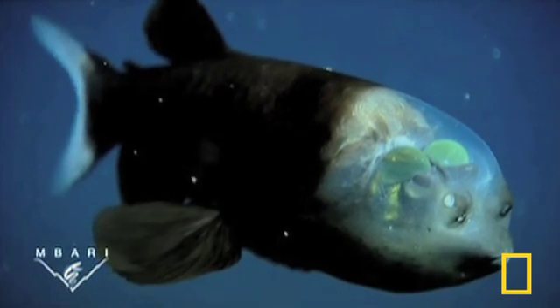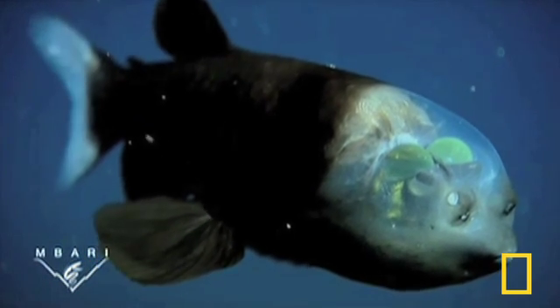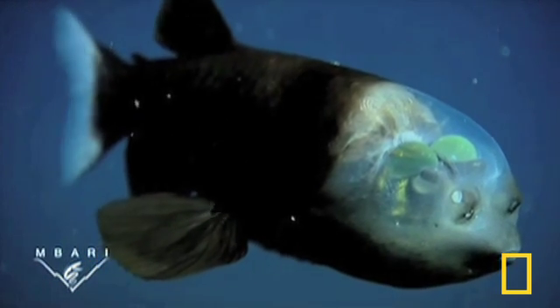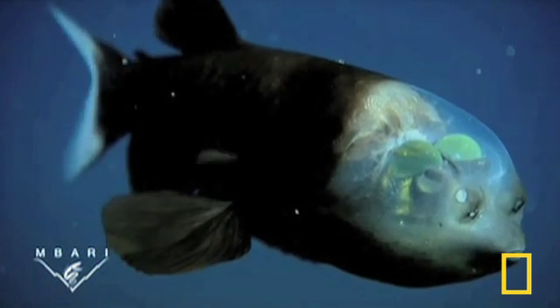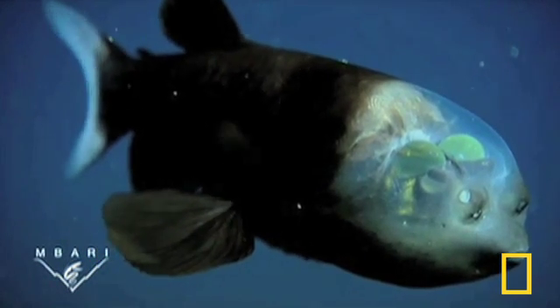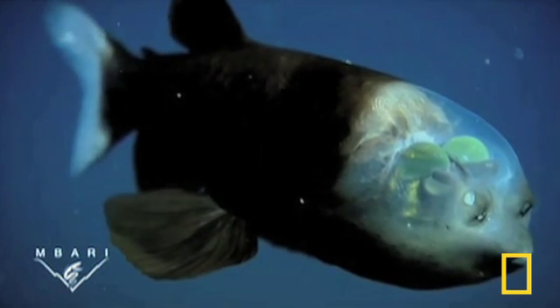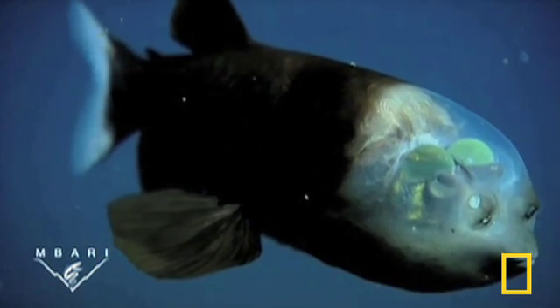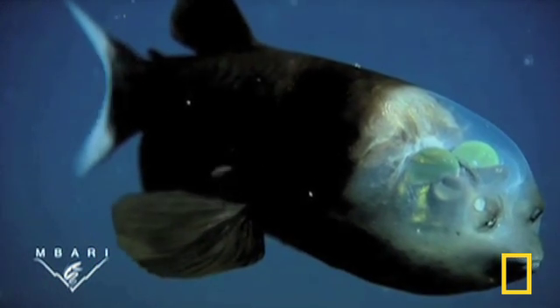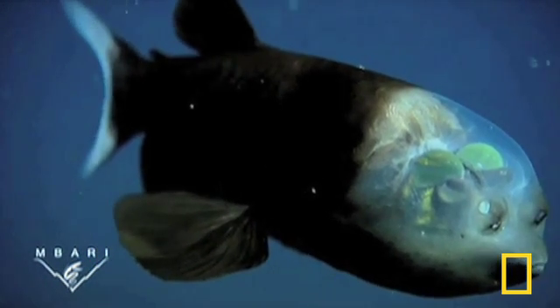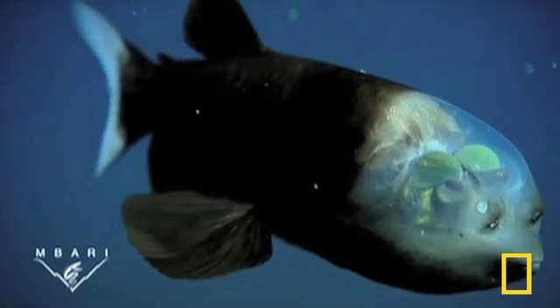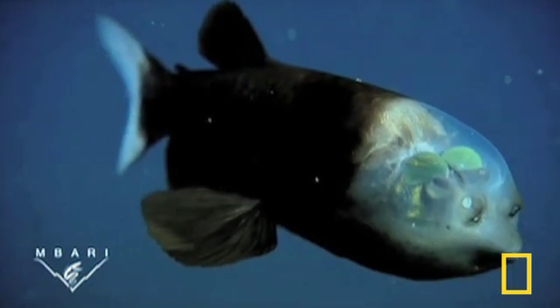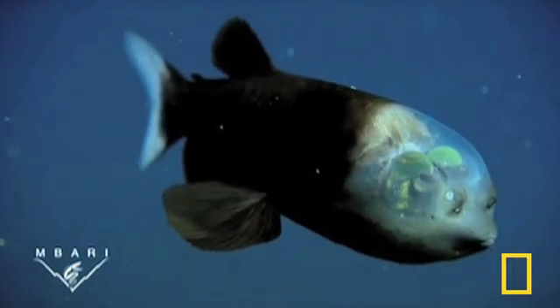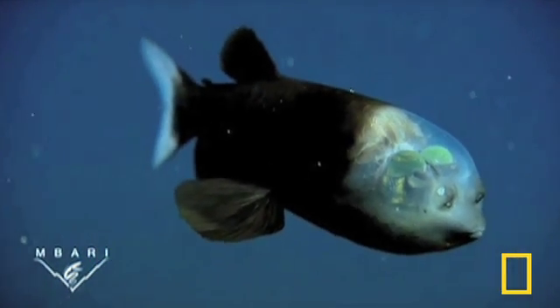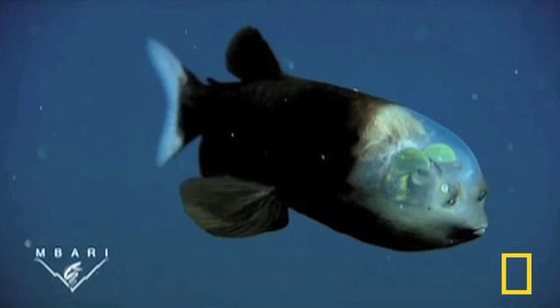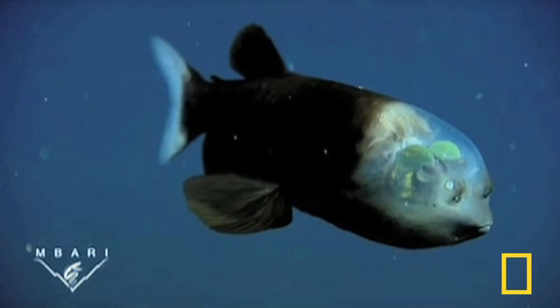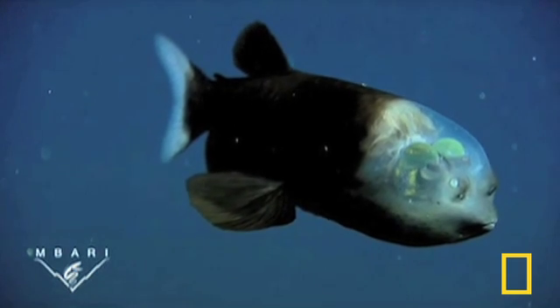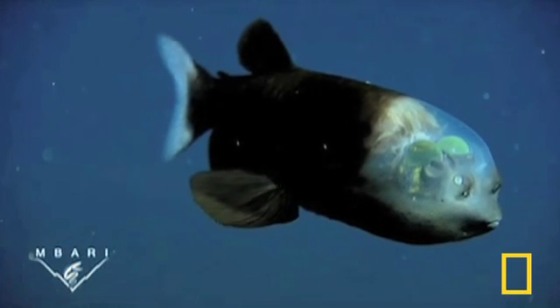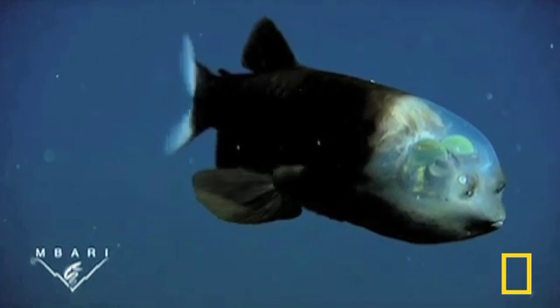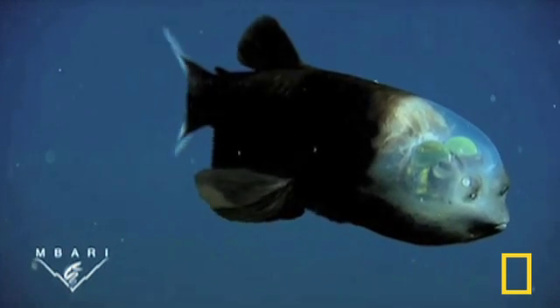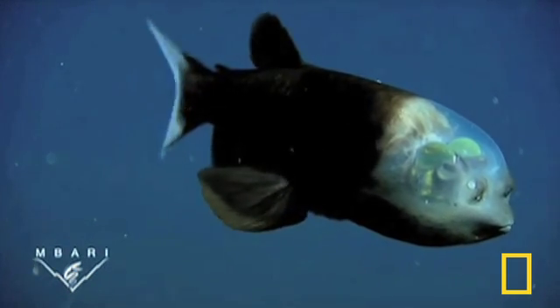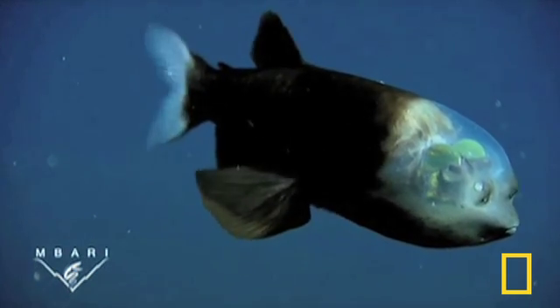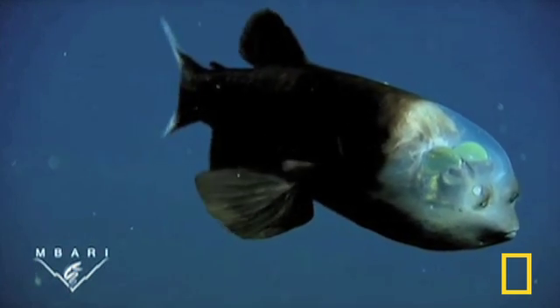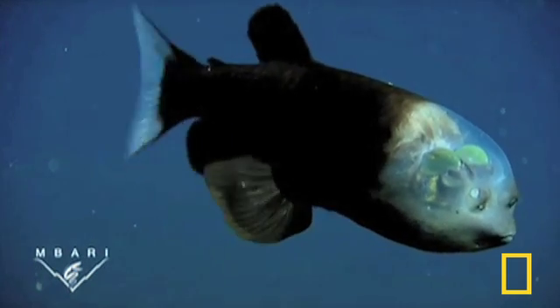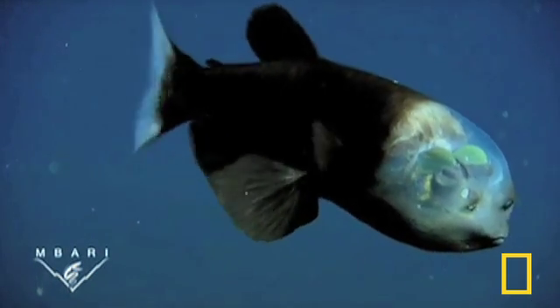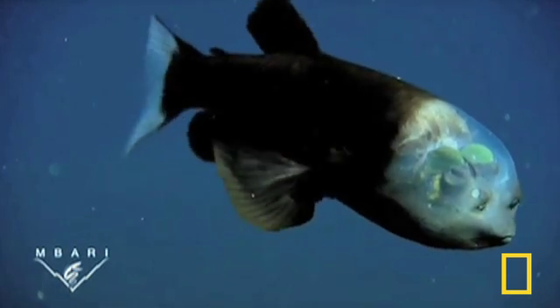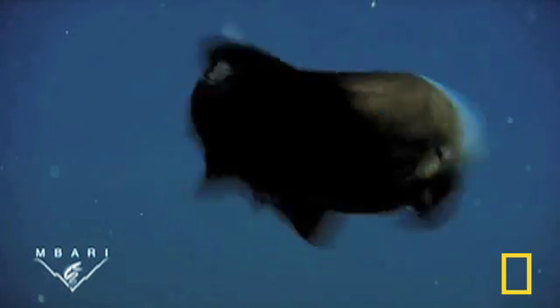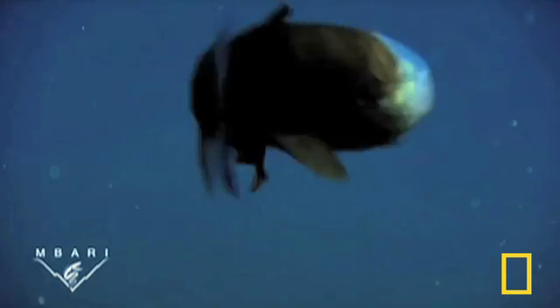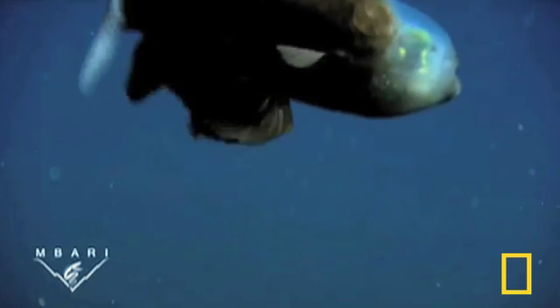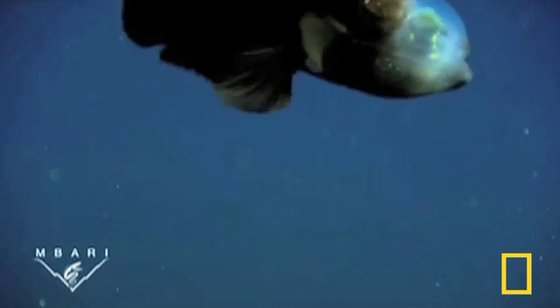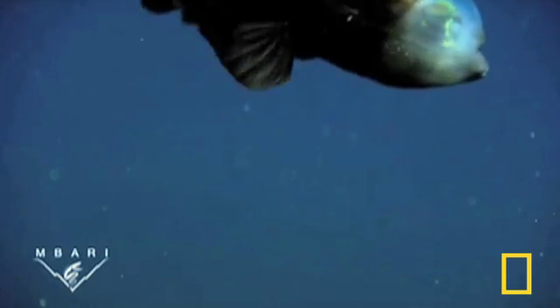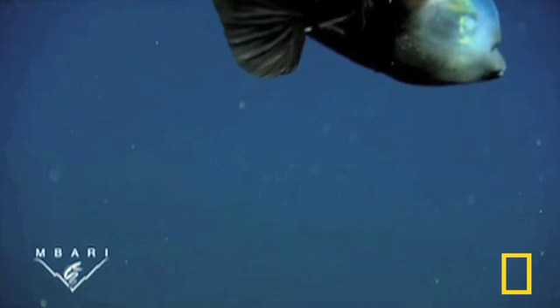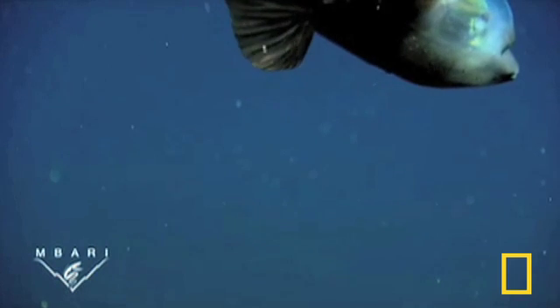The two green spheres in the video are the lenses of its tubular eyes. The eyes are enclosed within the transparent shield, sort of like the glass canopy of a jet fighter.